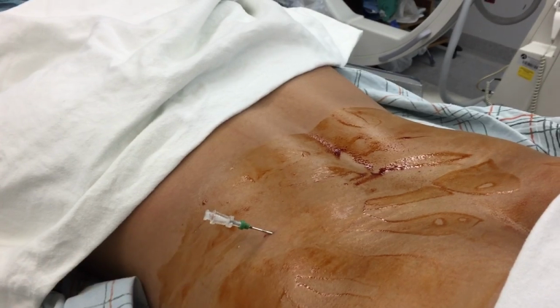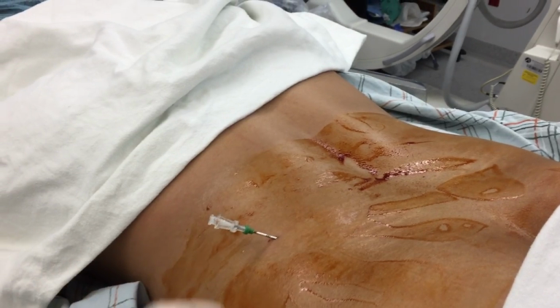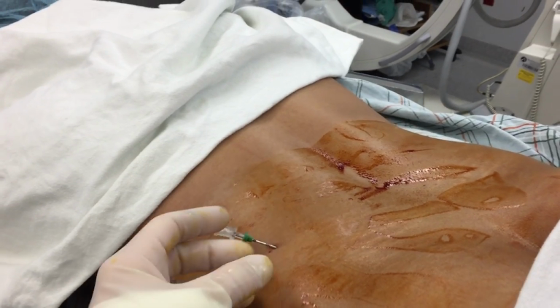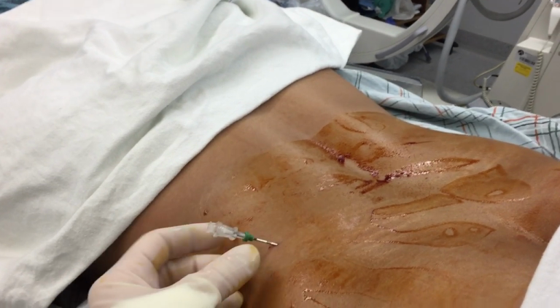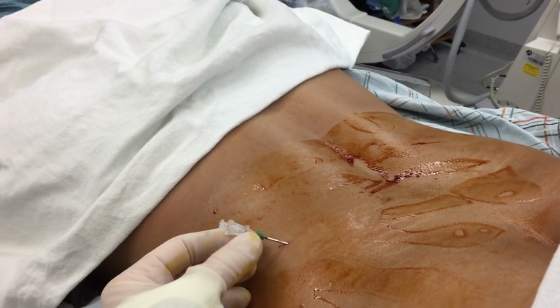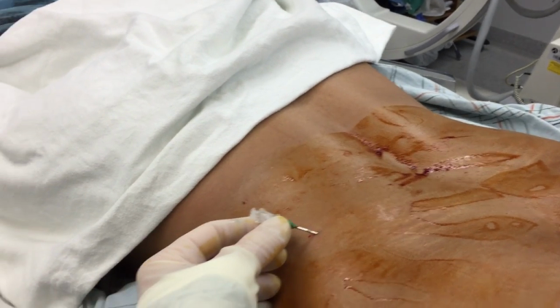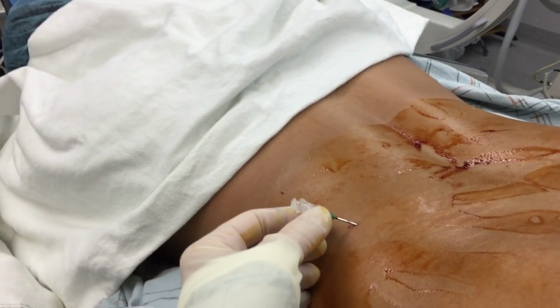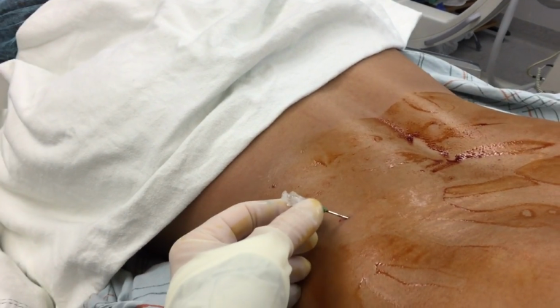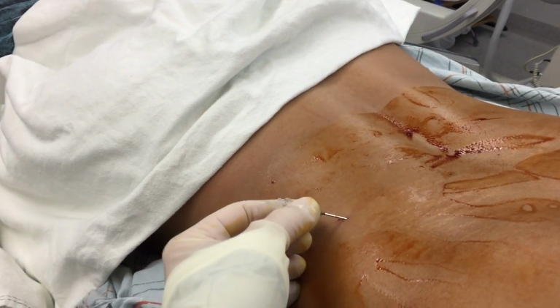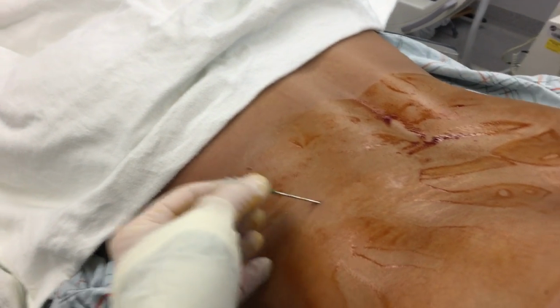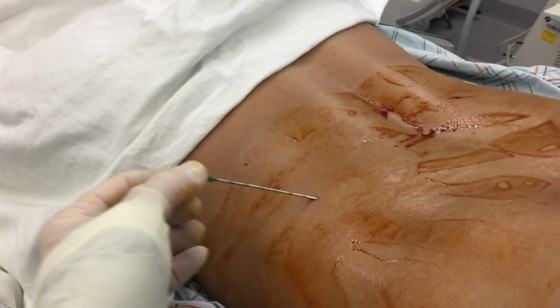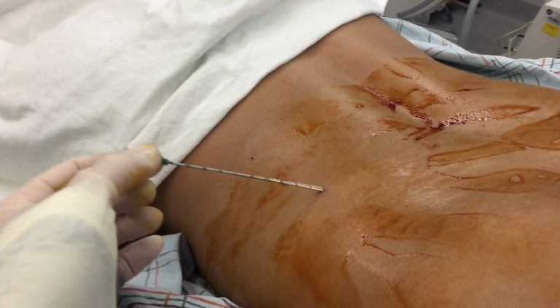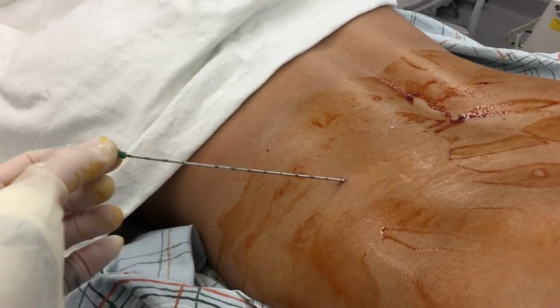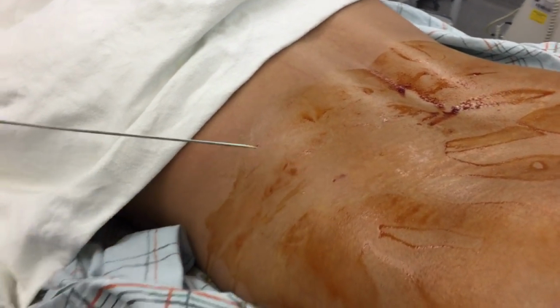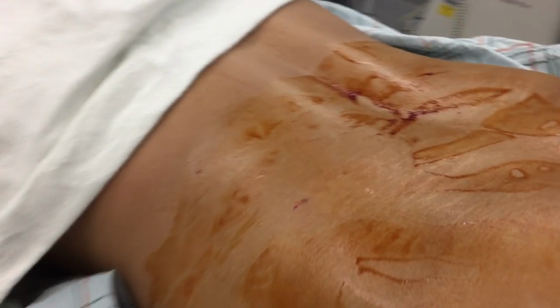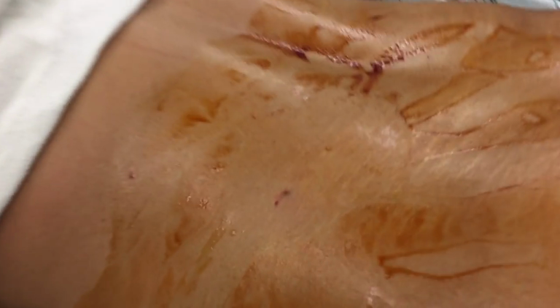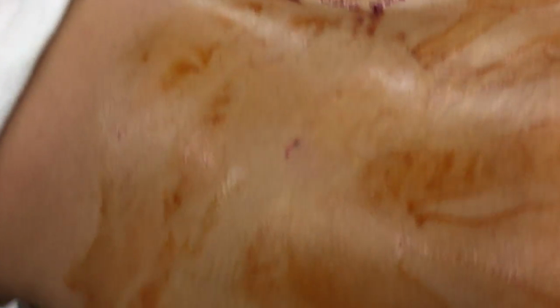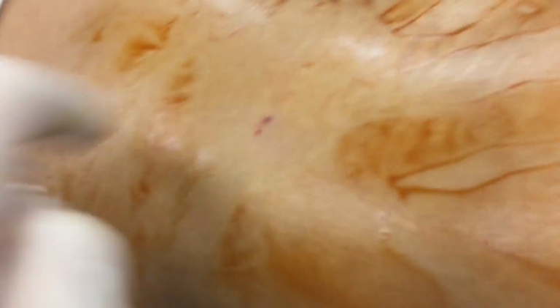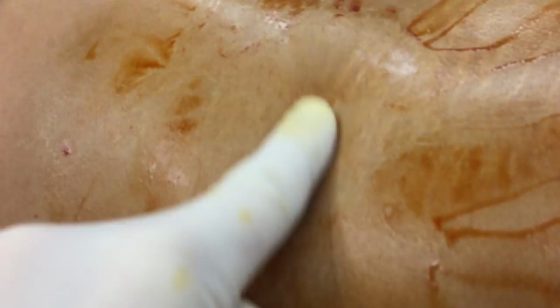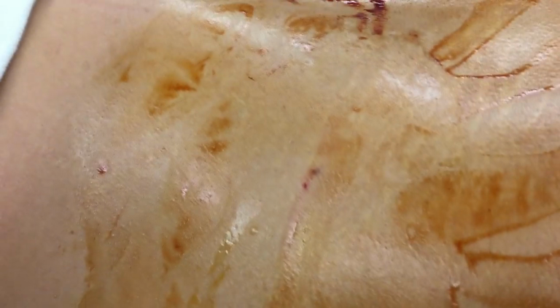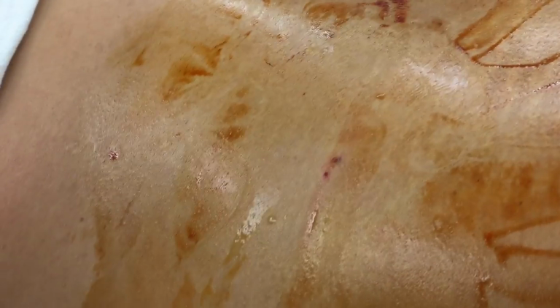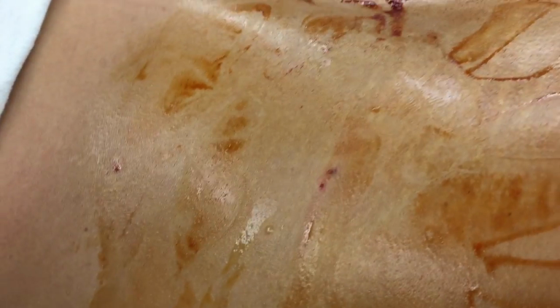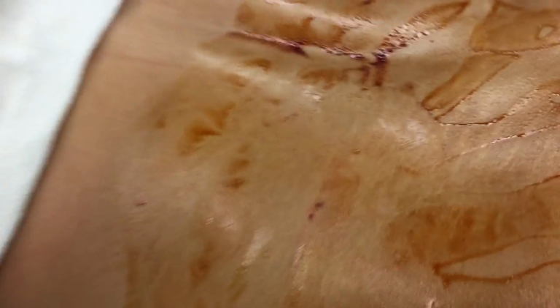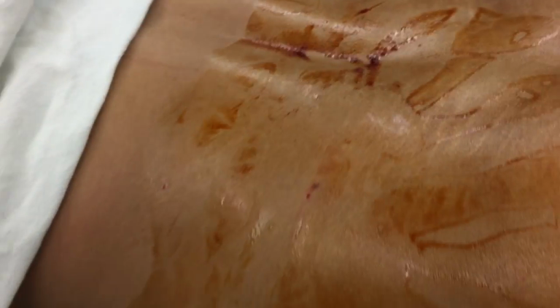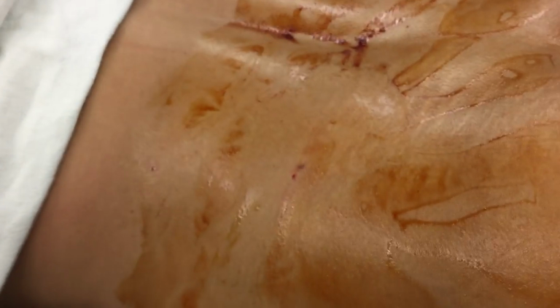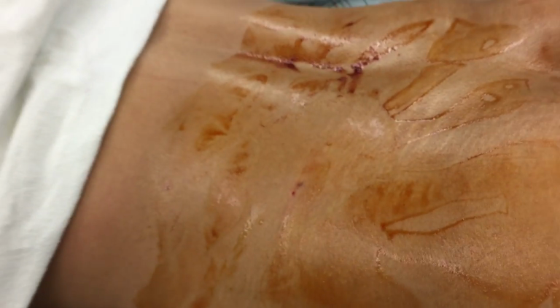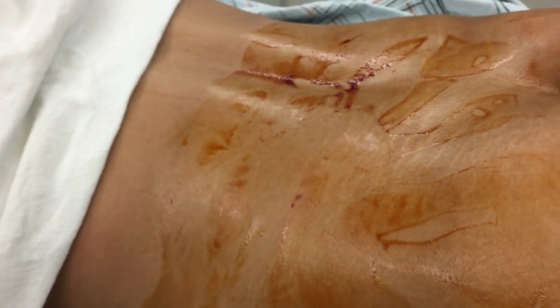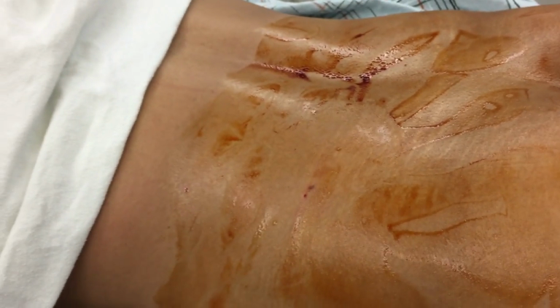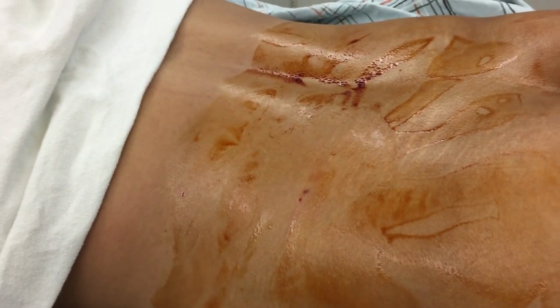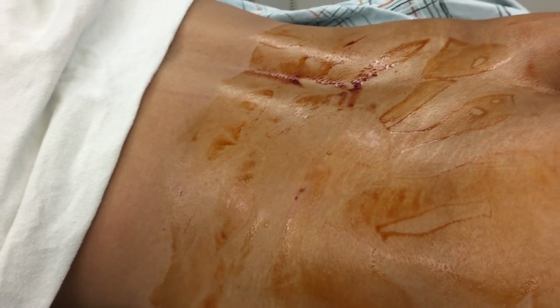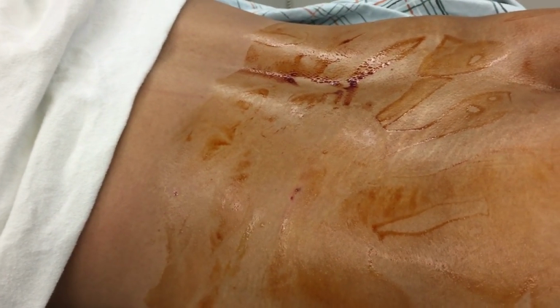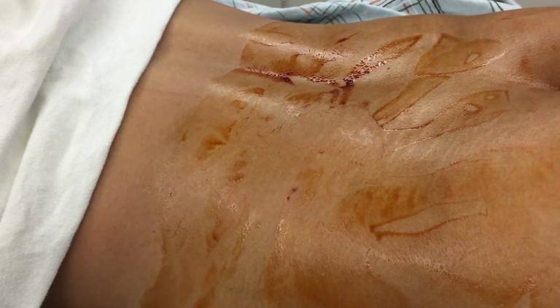The treatment is done. We have a little needle here that we're just going to take out. You see — no incision — and that'll heal and it'll be like nothing ever happened.